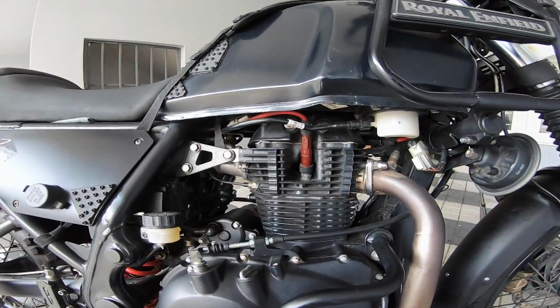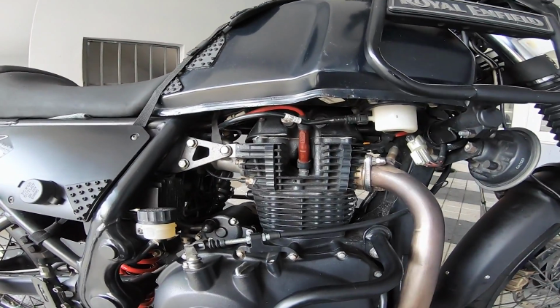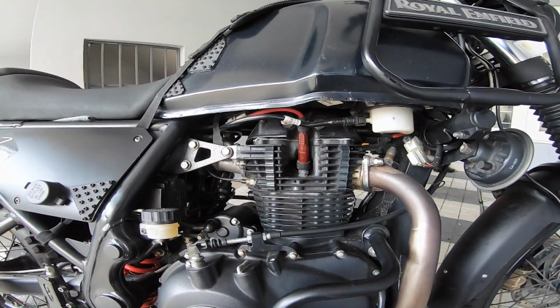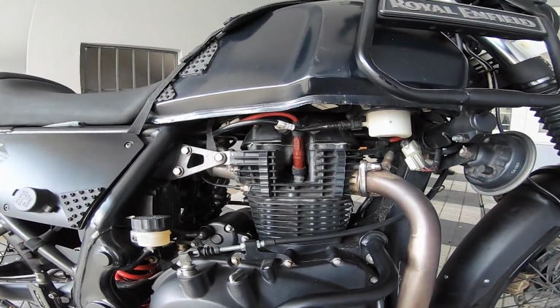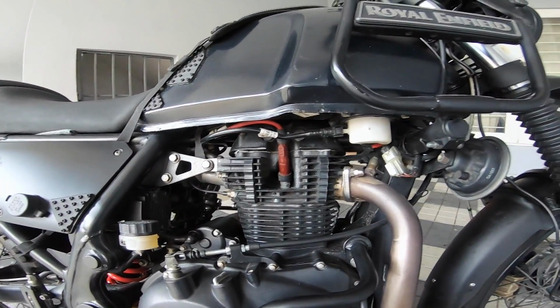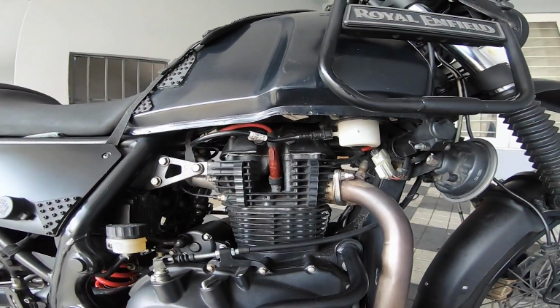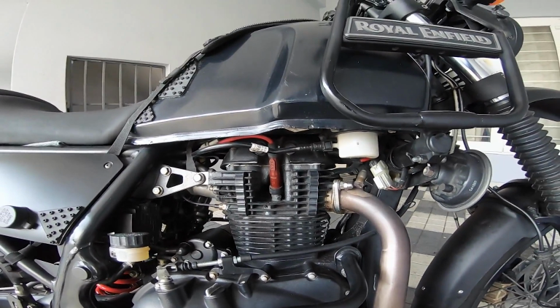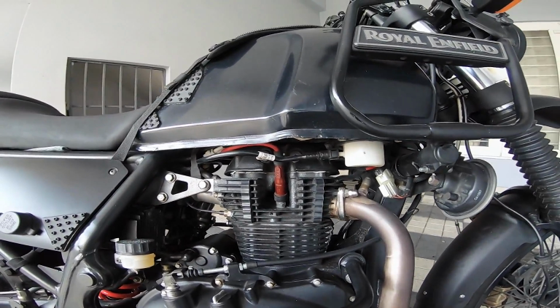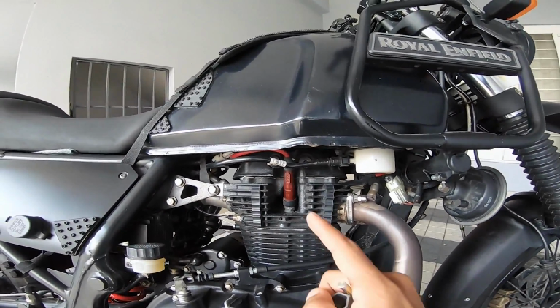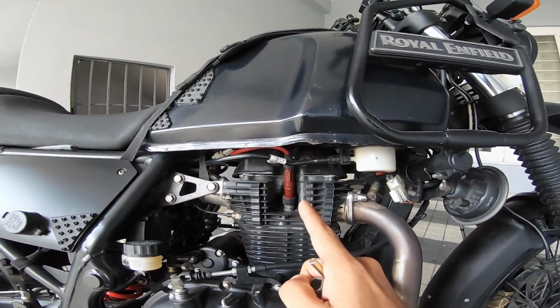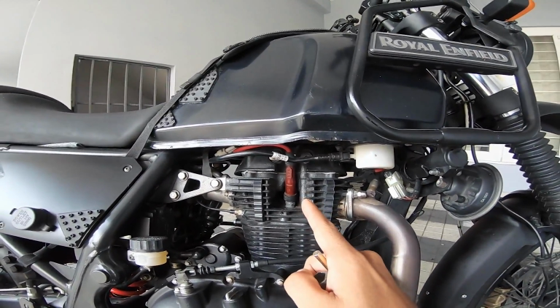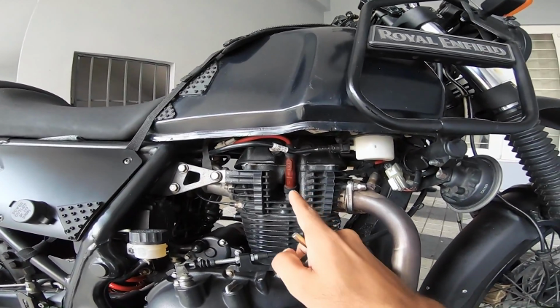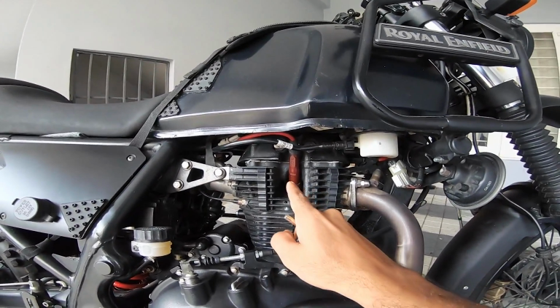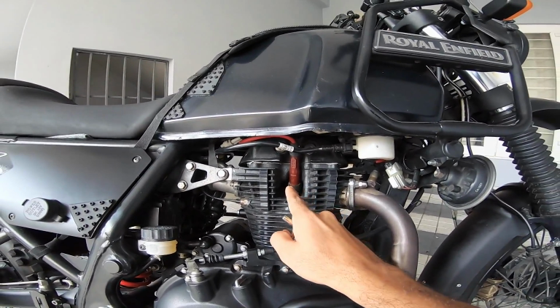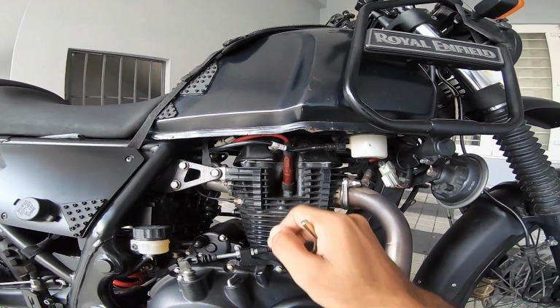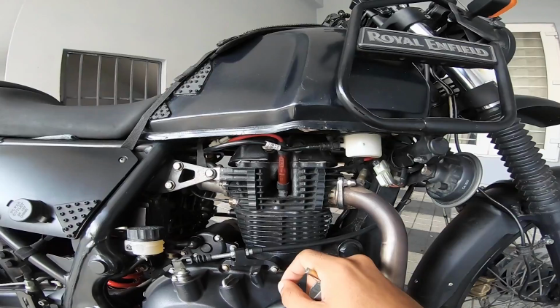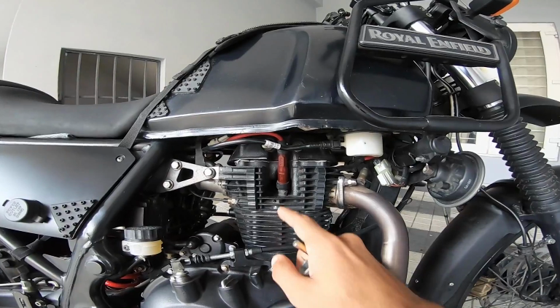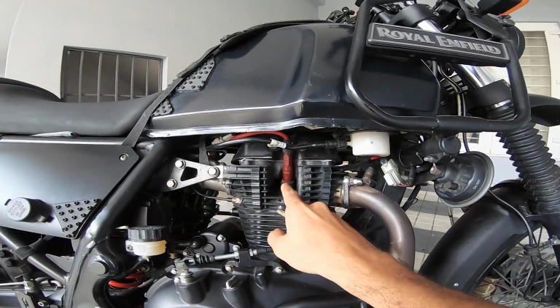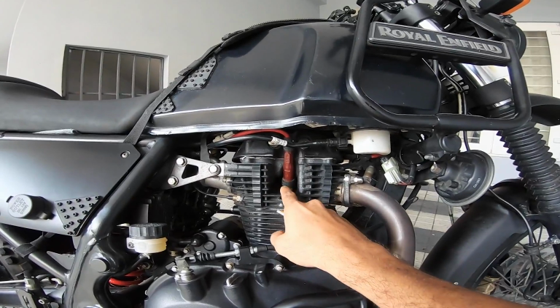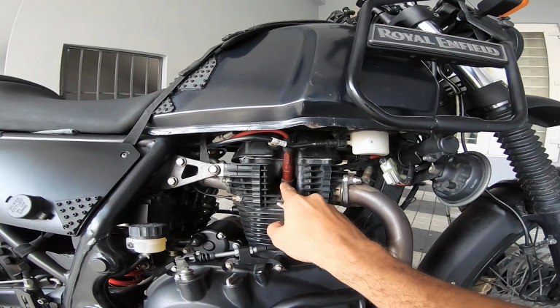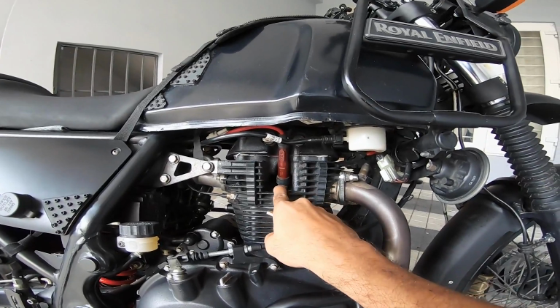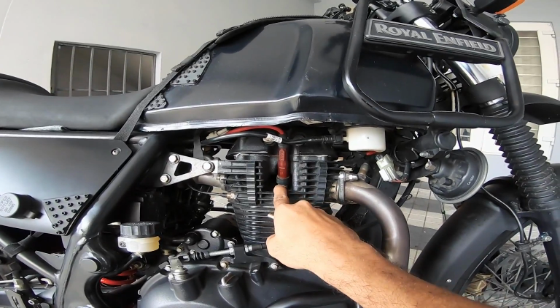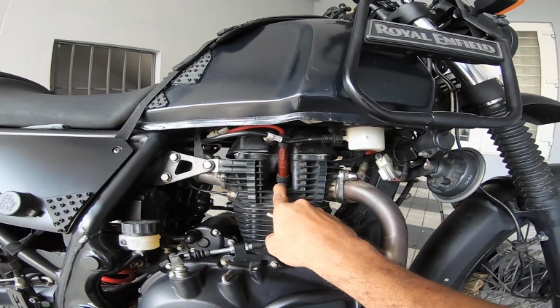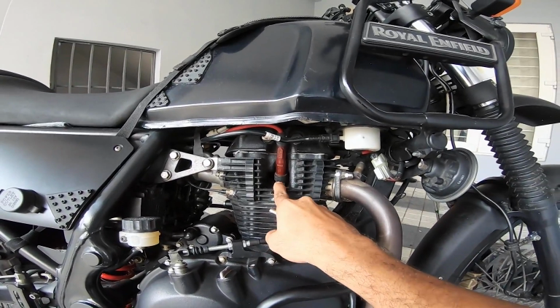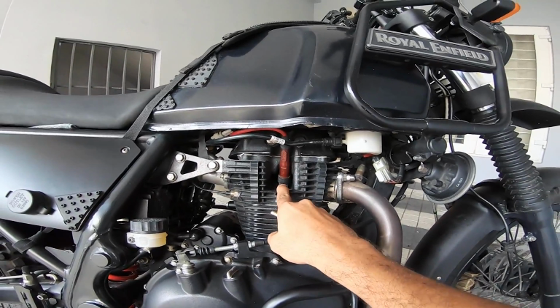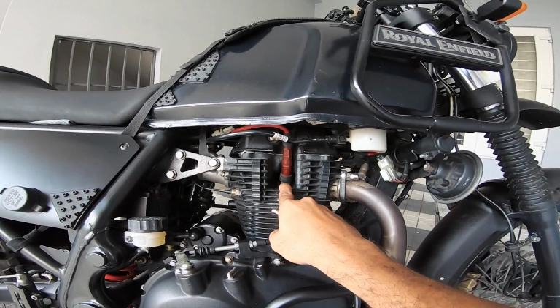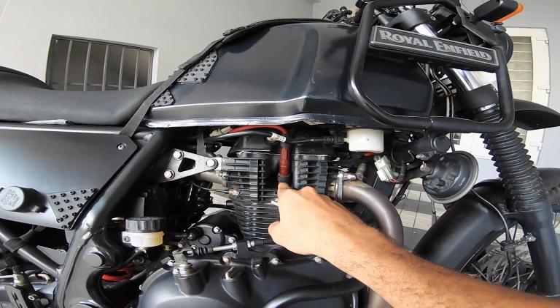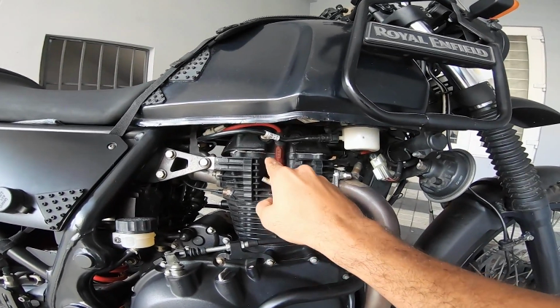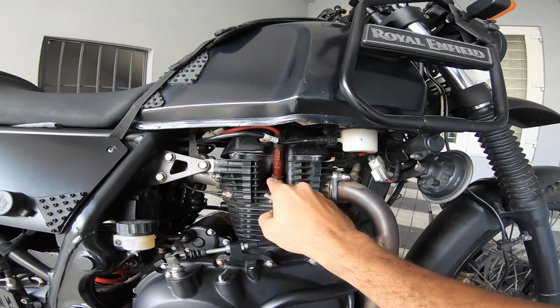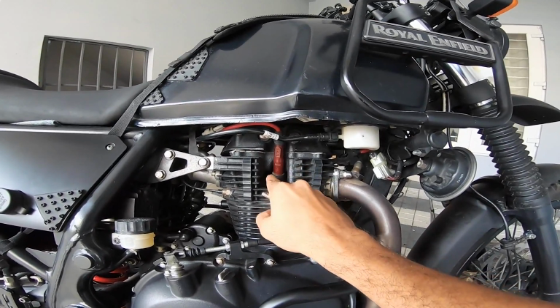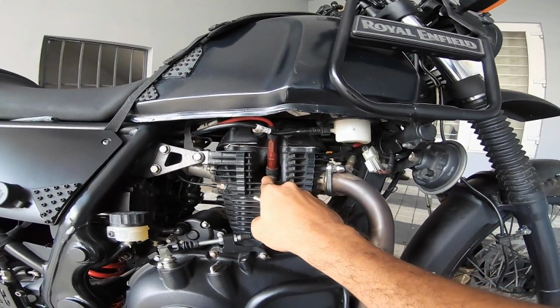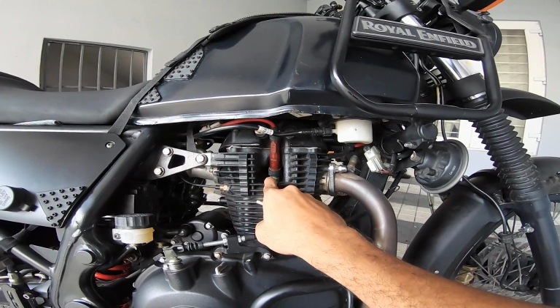Hi fellas, Ben back again on another one. This time it's going to be about the condition of my engine — that is, how are the internals of the engine.